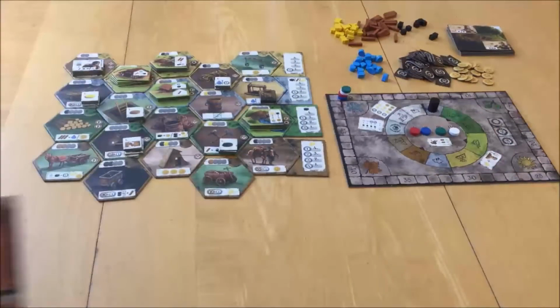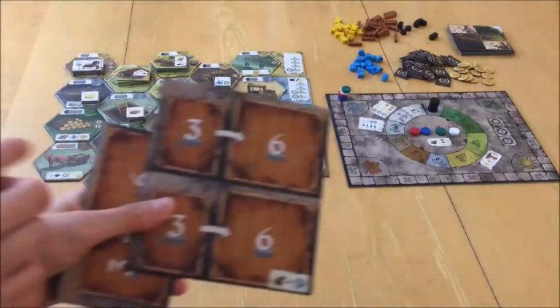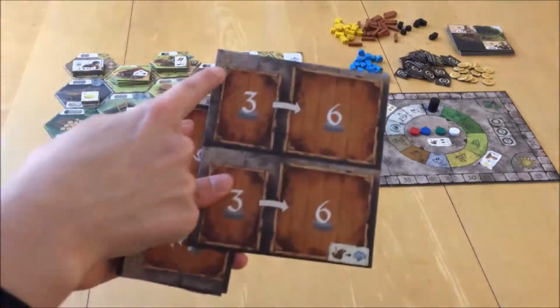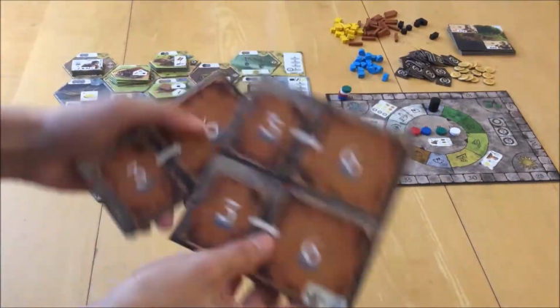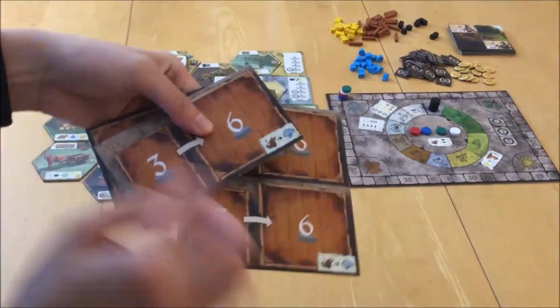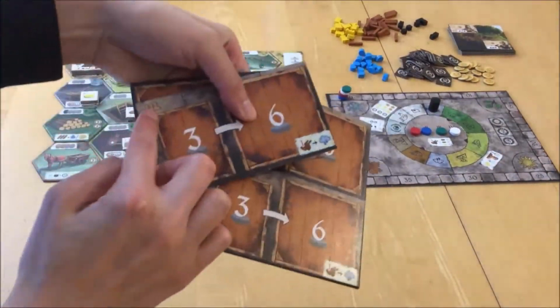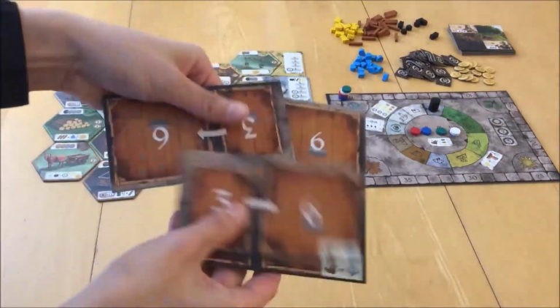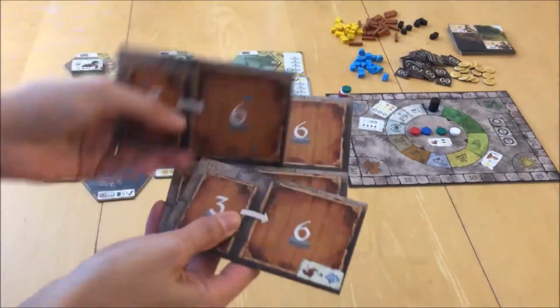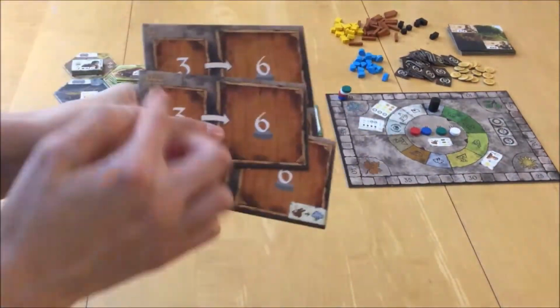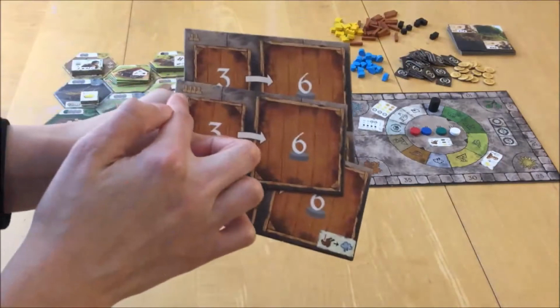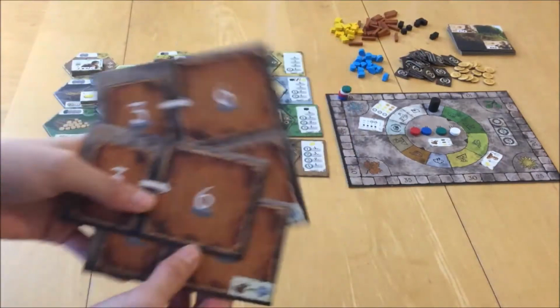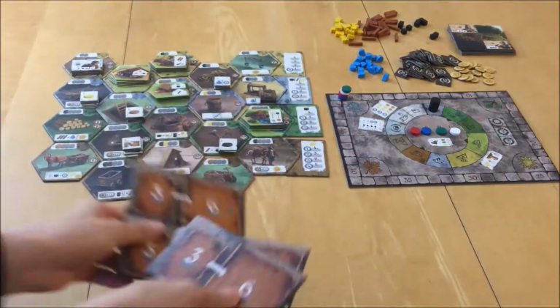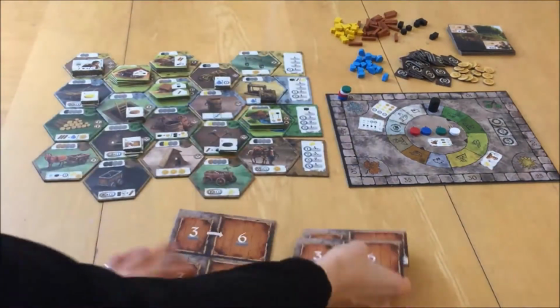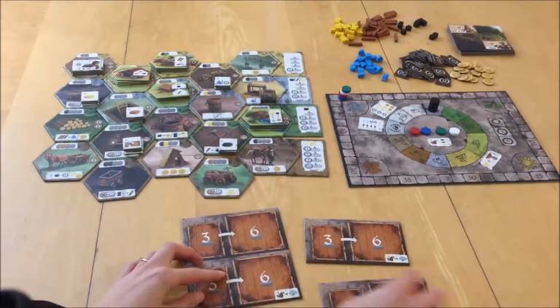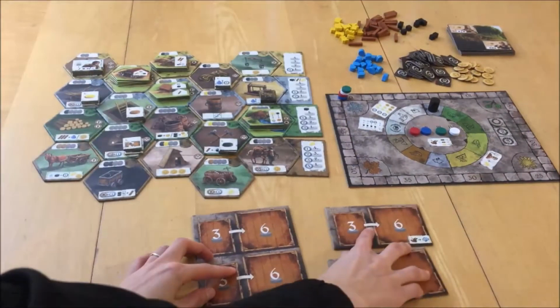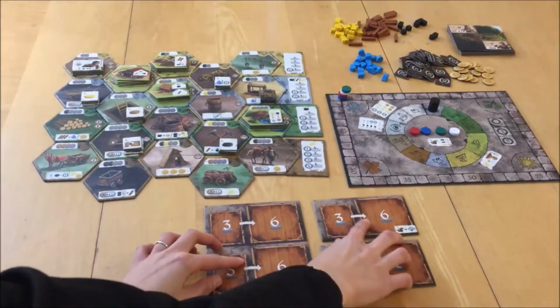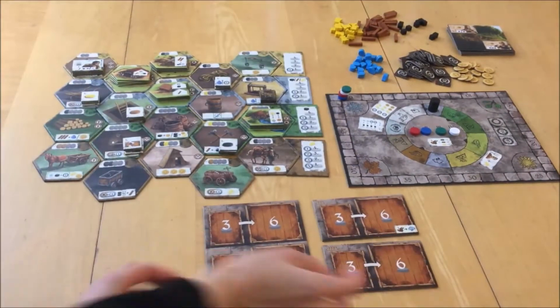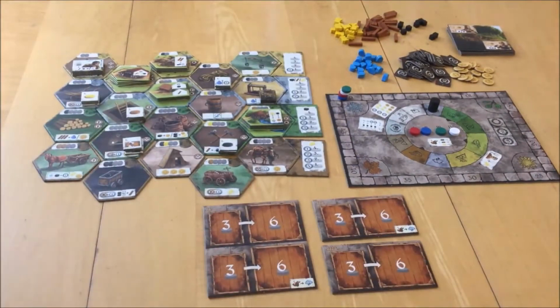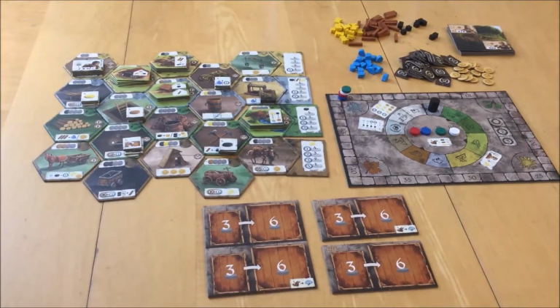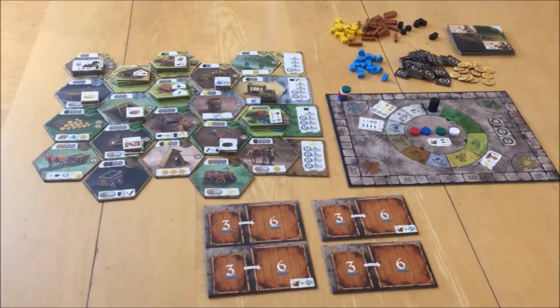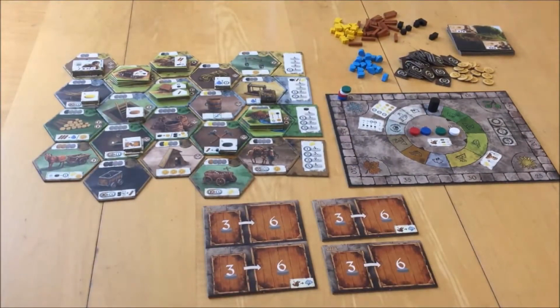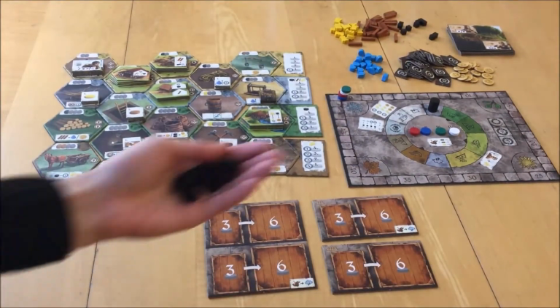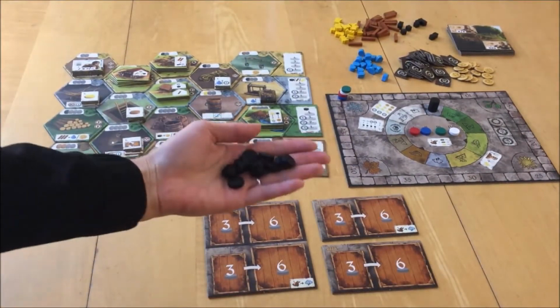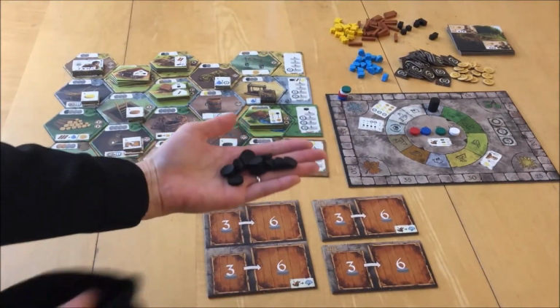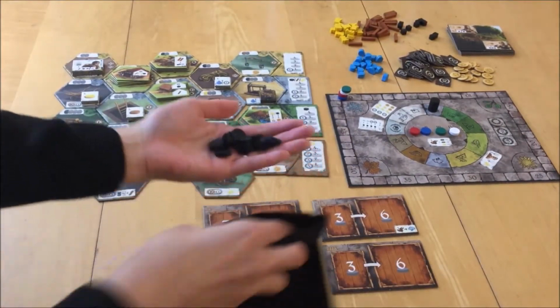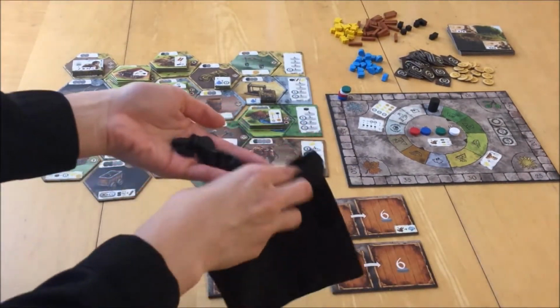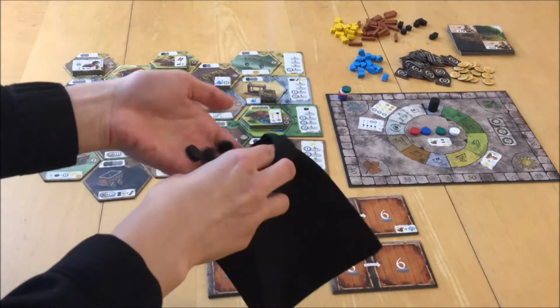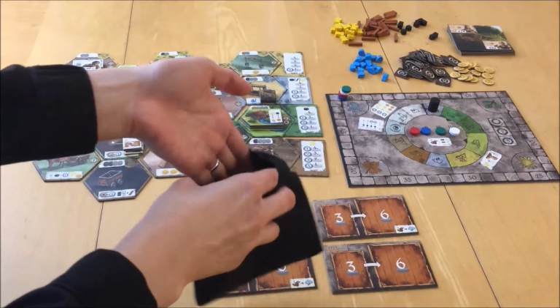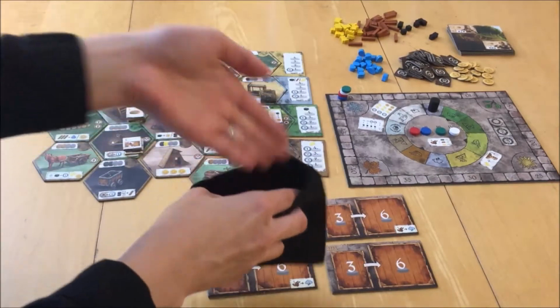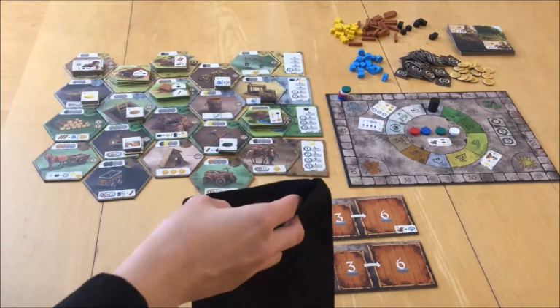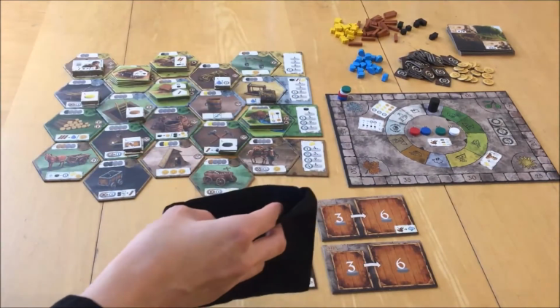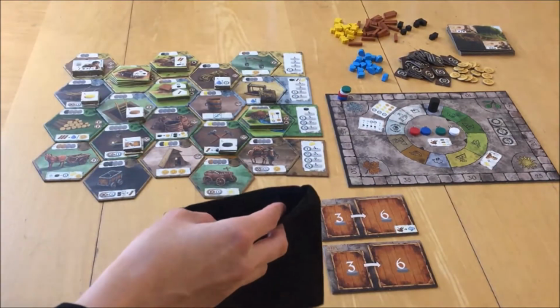Take the resource boards with the player symbol less than or equal to the number of players and set them in the middle of the table. To set up the drawing bag, take a number of action discs depending on the number of players and place them in the bag.